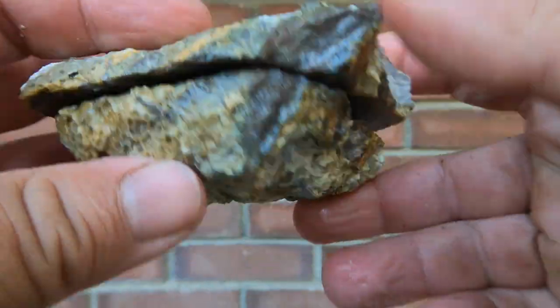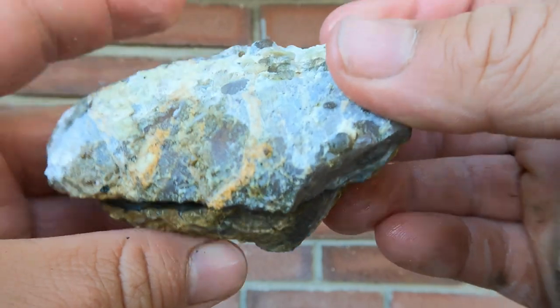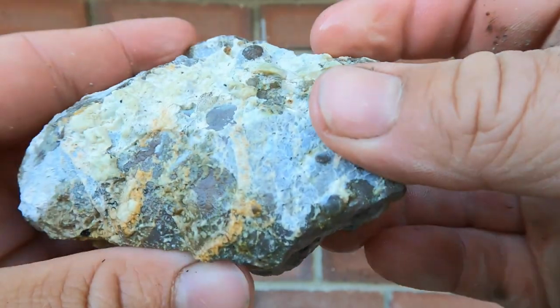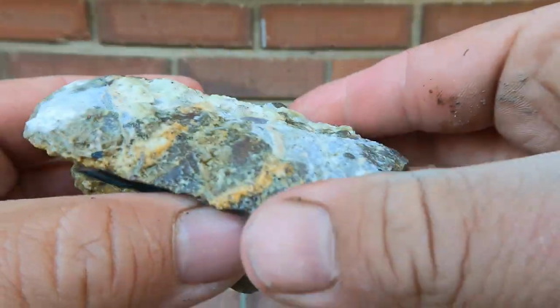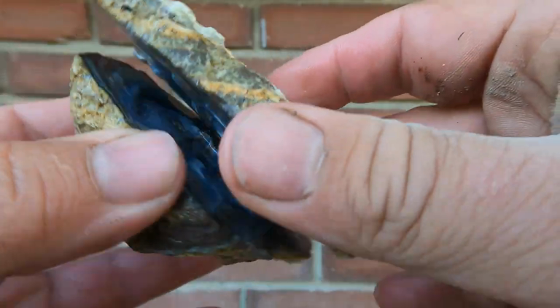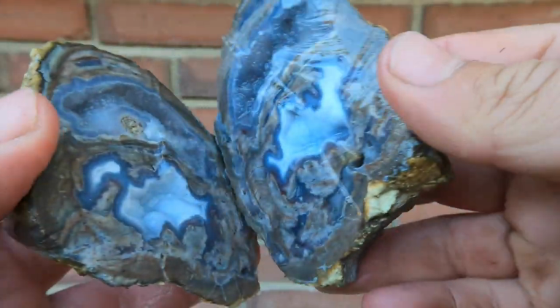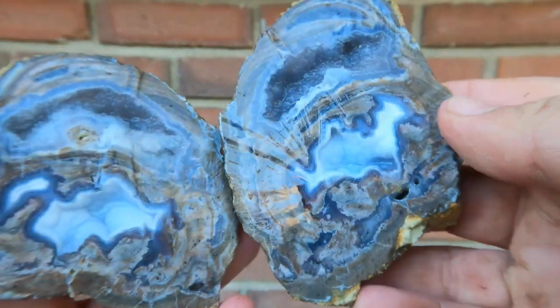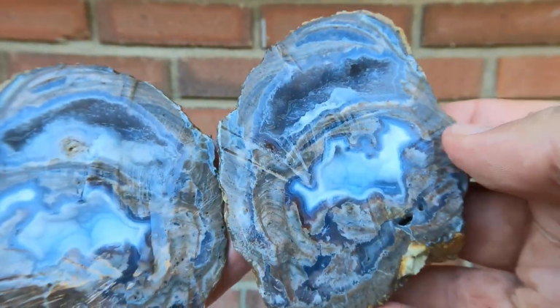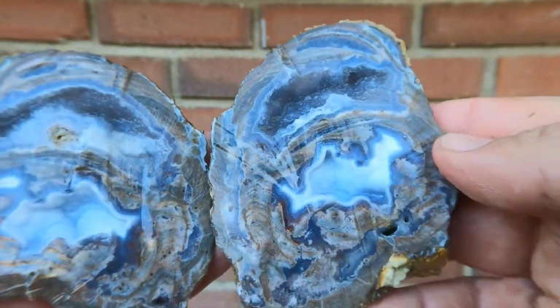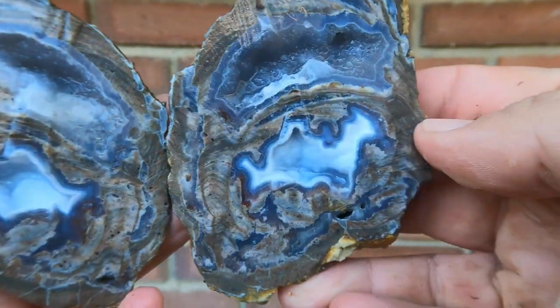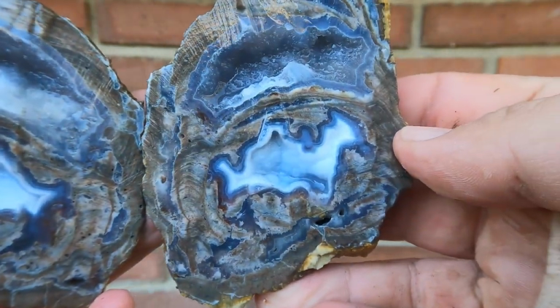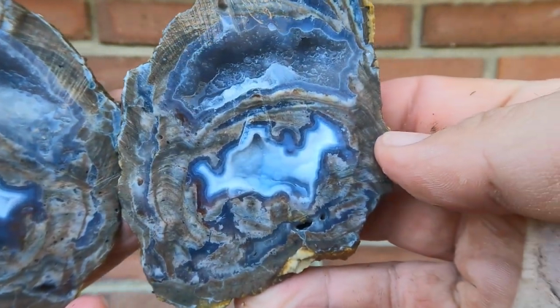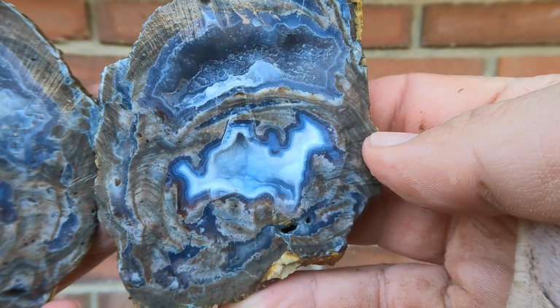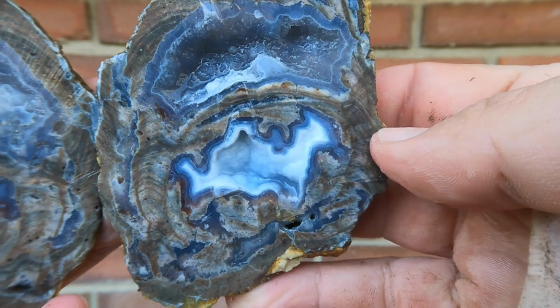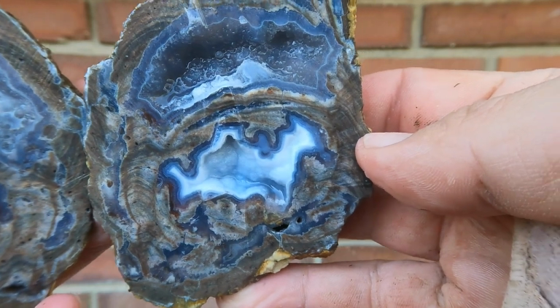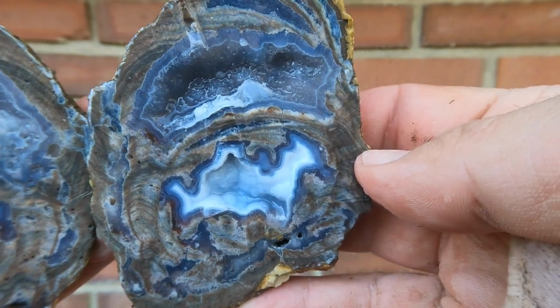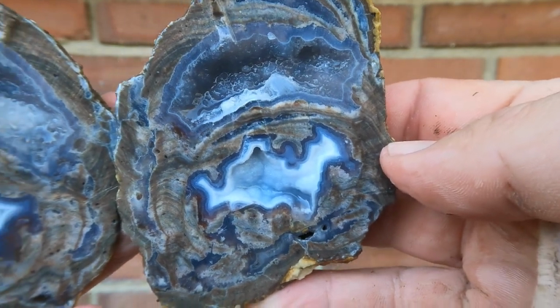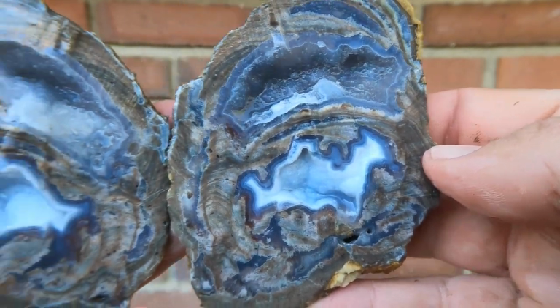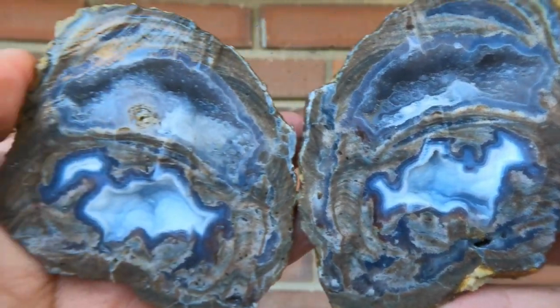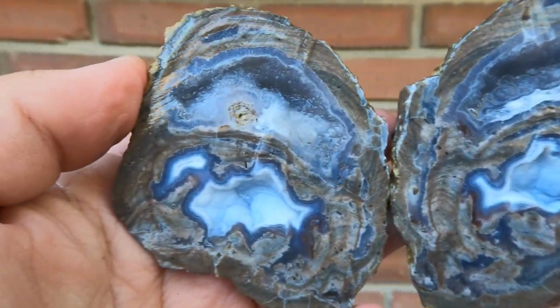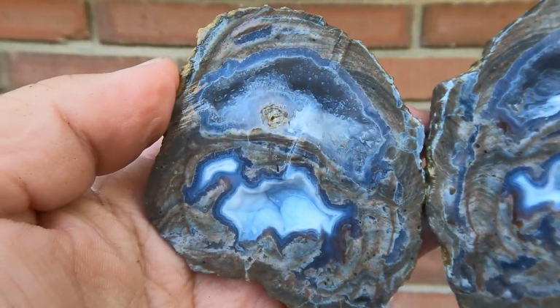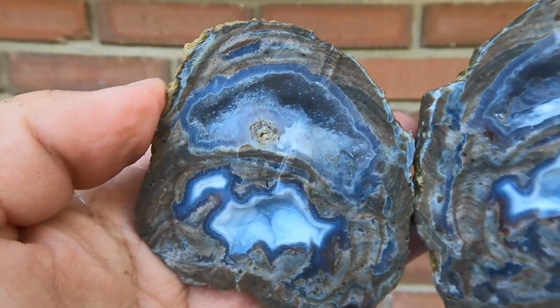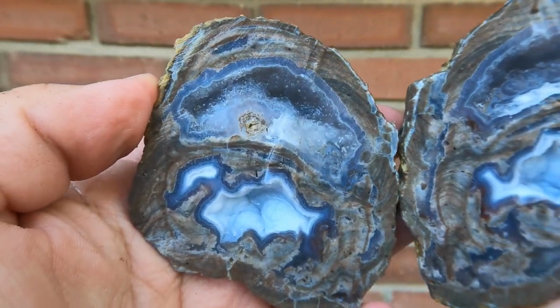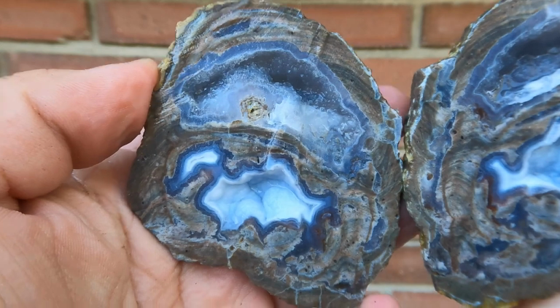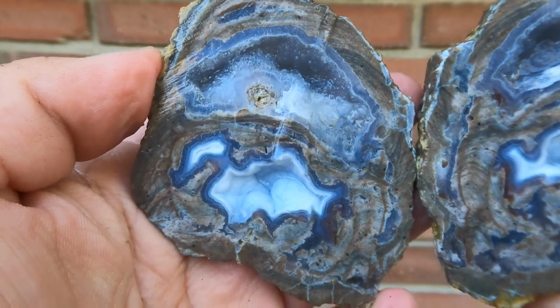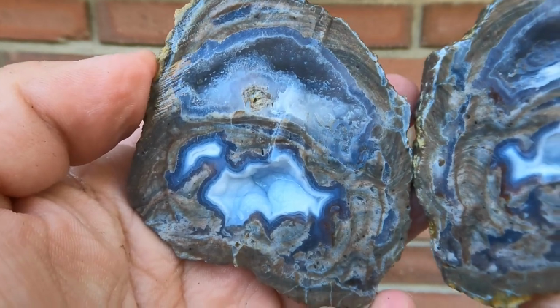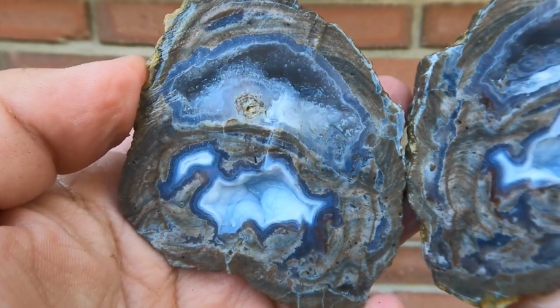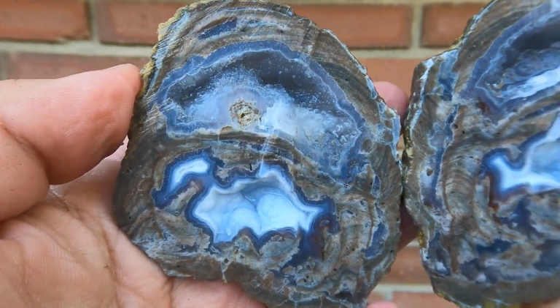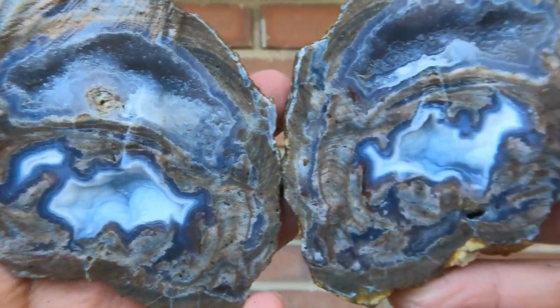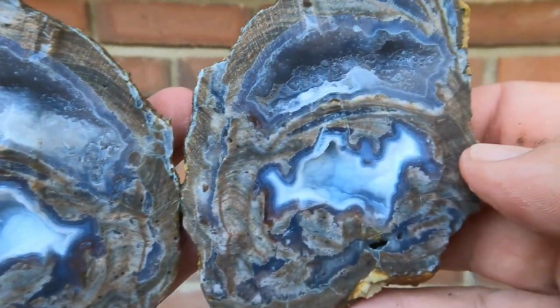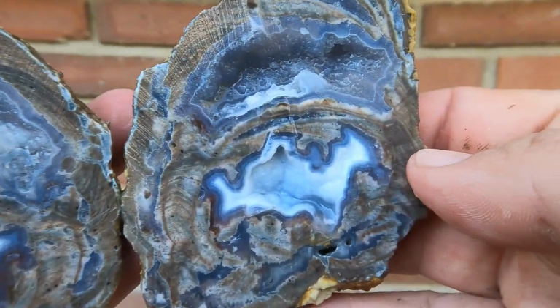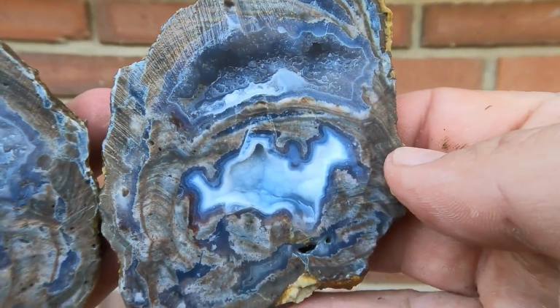Another nice Dugway geode — thin one. It's got that white in it. That's very nice, that's a good one. Look at that, oh that's pretty. Very, very nice.